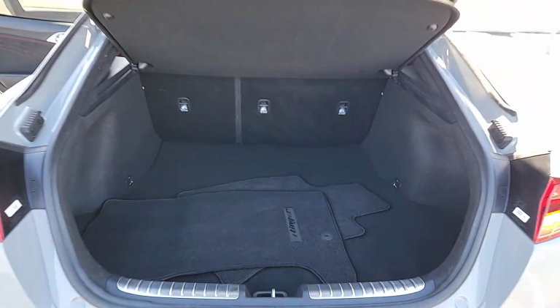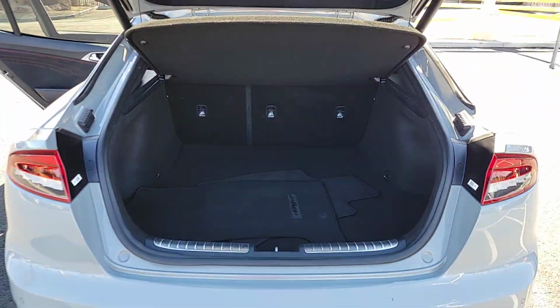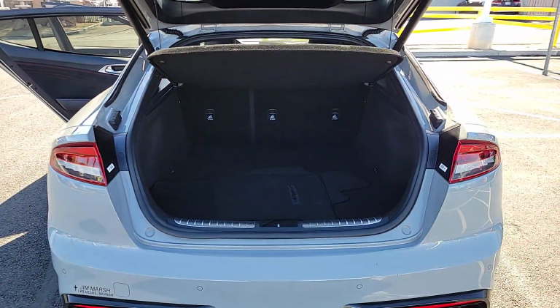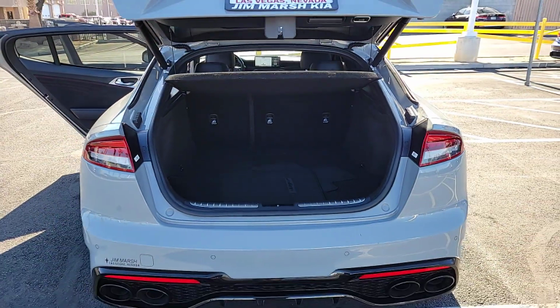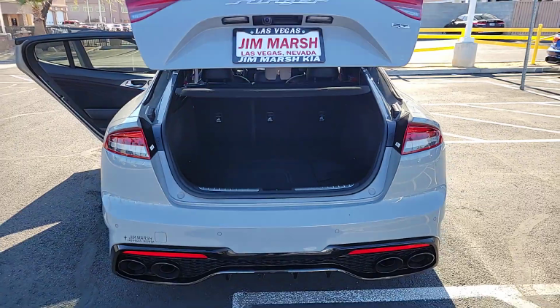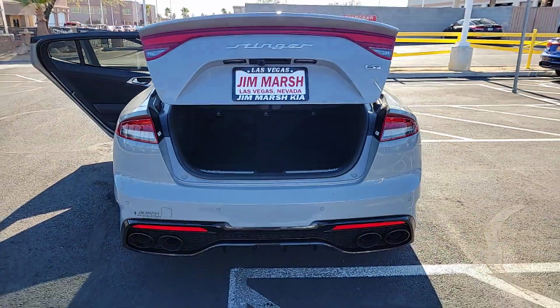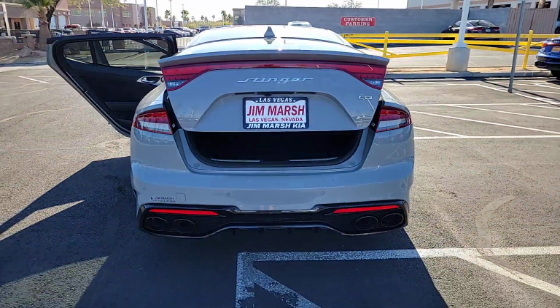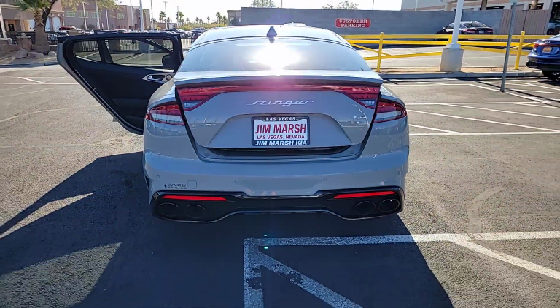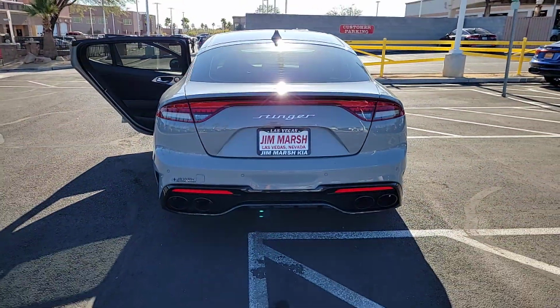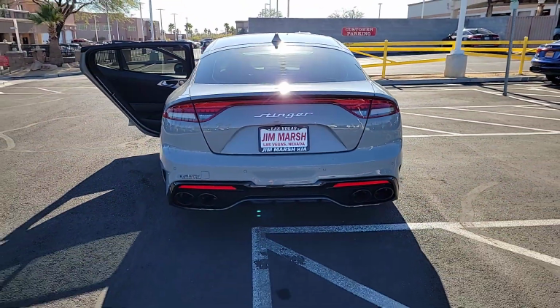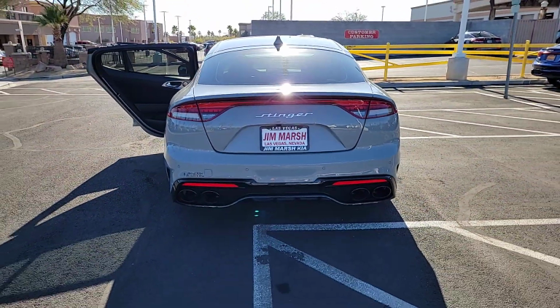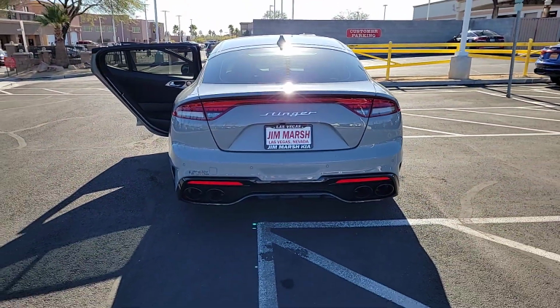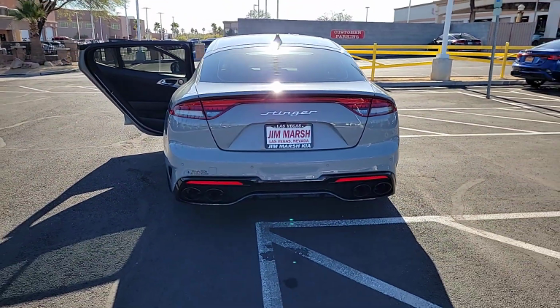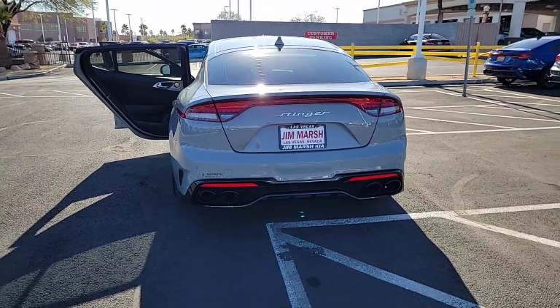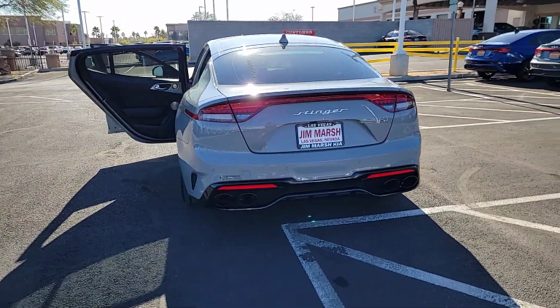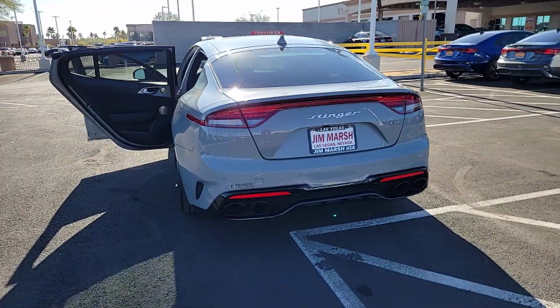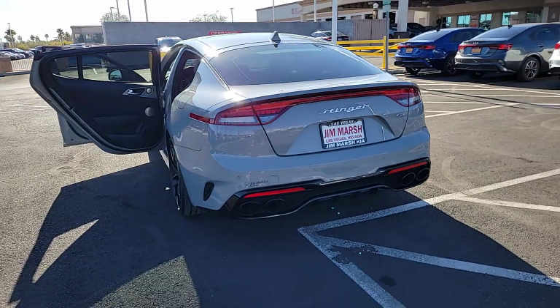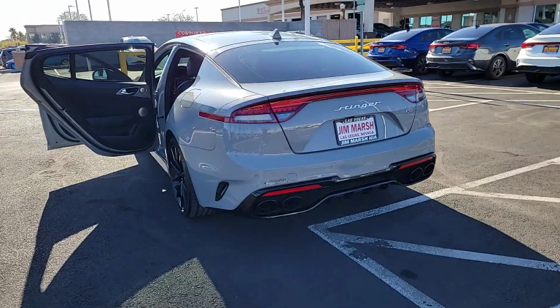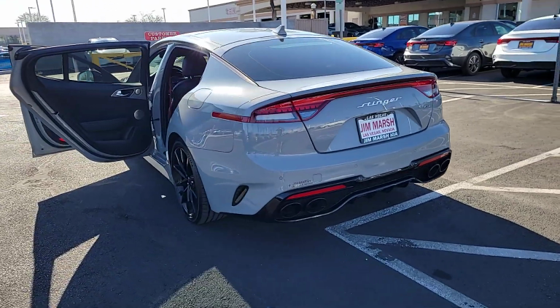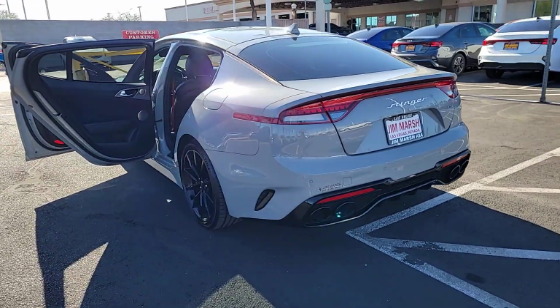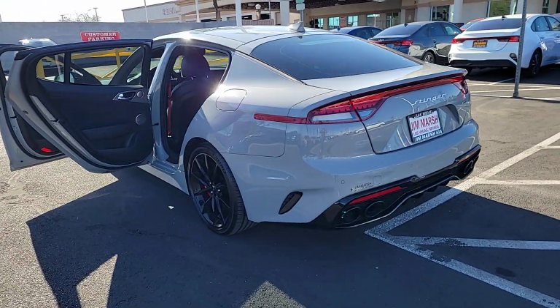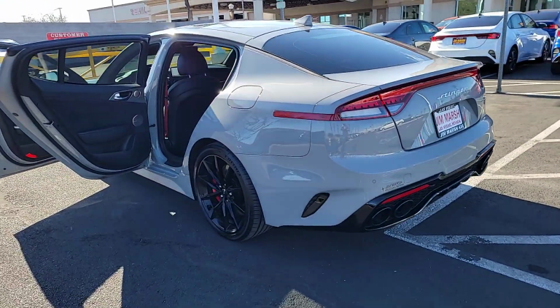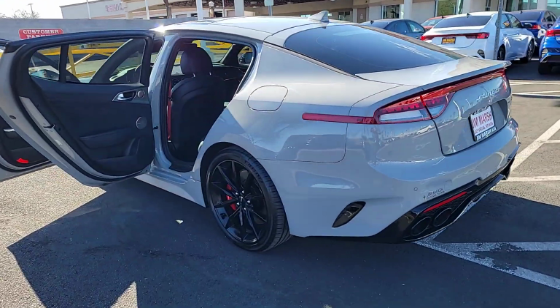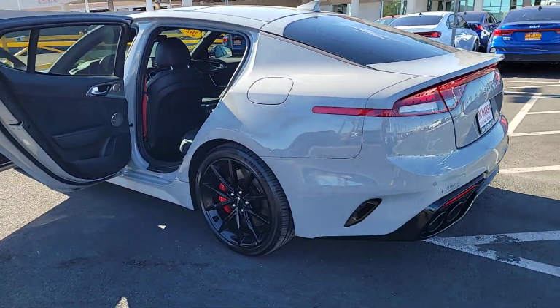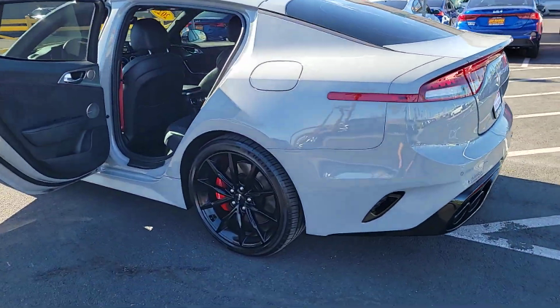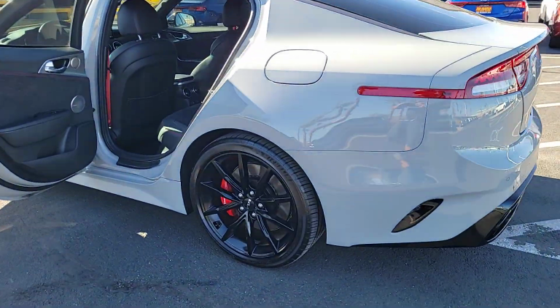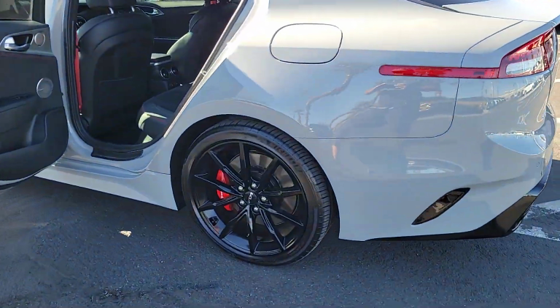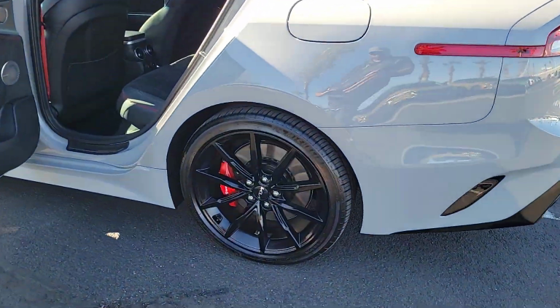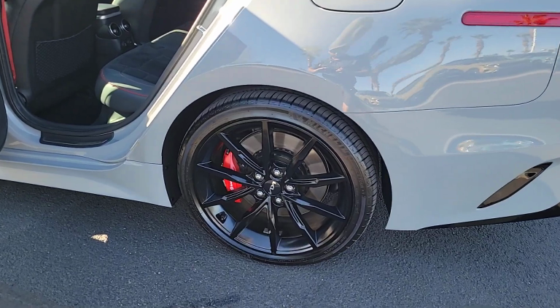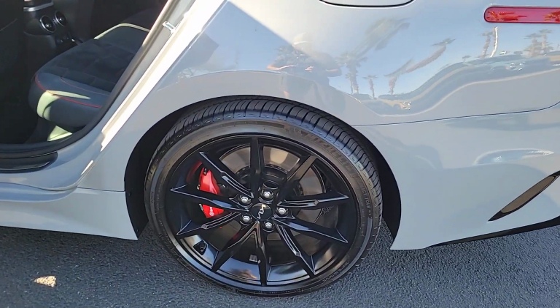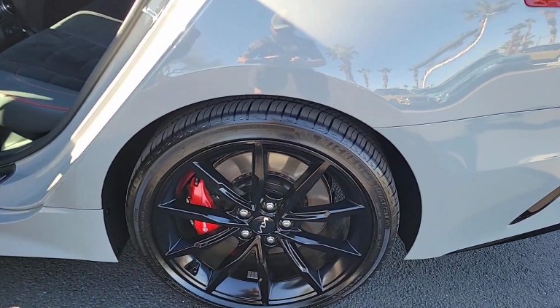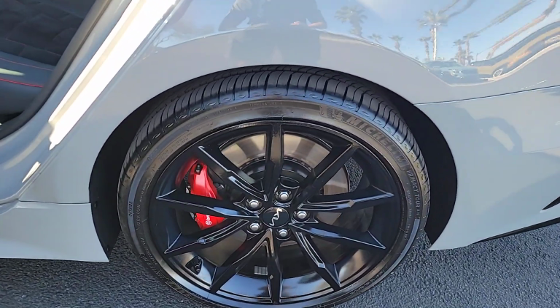Heated steering wheel. Apple CarPlay and/or Android Auto. Heated and/or cooled front seats. Head-up display. Navigation system. Moon roof. Keyless entry. Power passenger seat. Power lift gate. Heated mirrors.